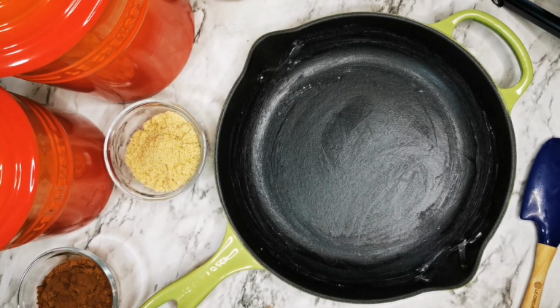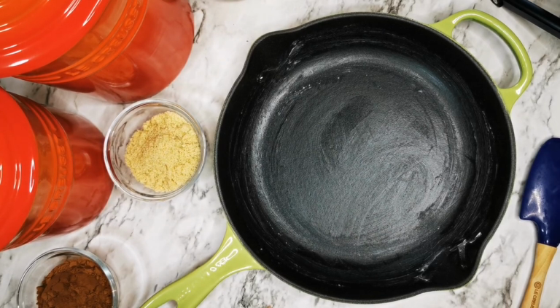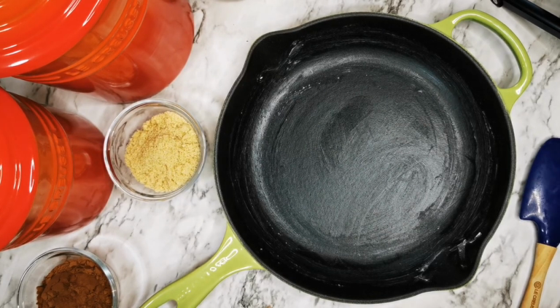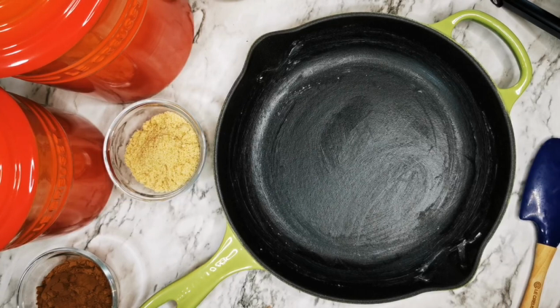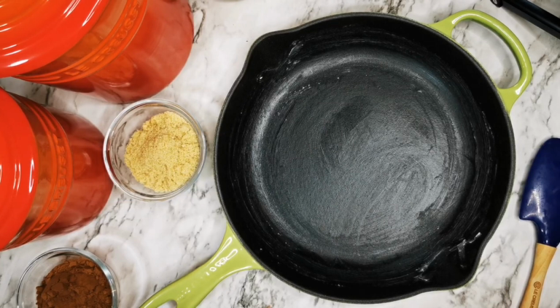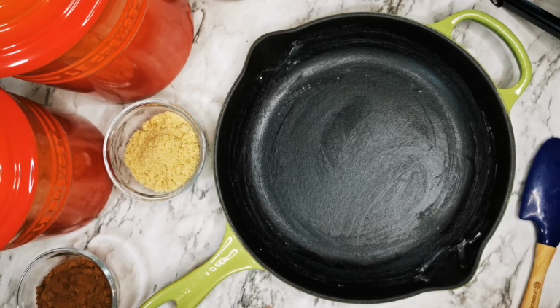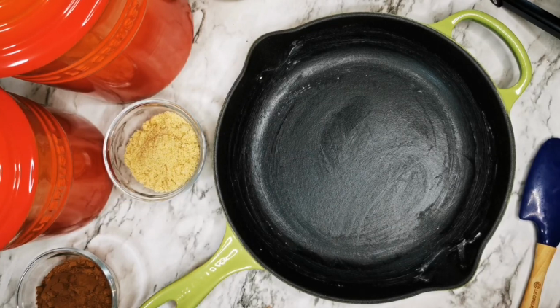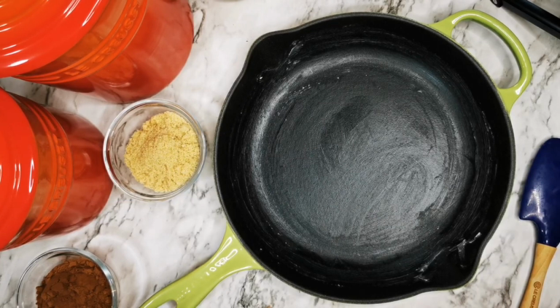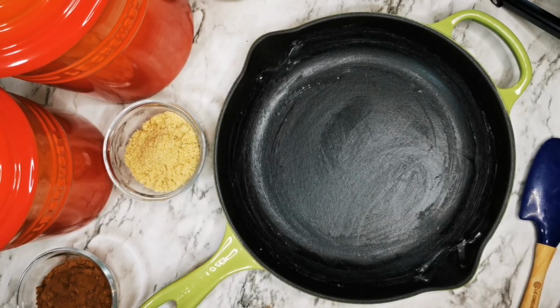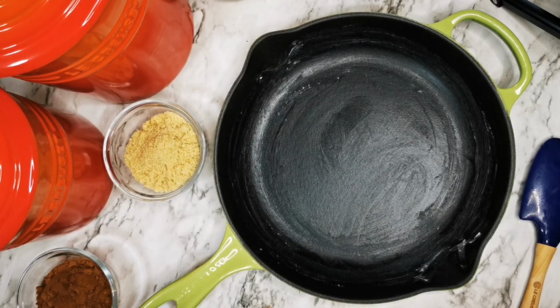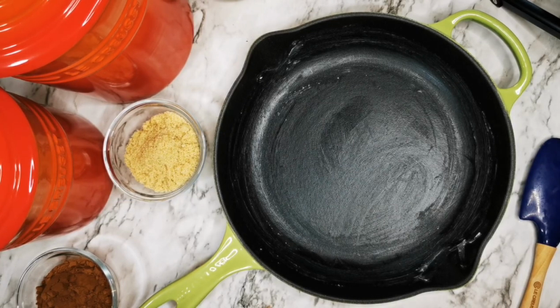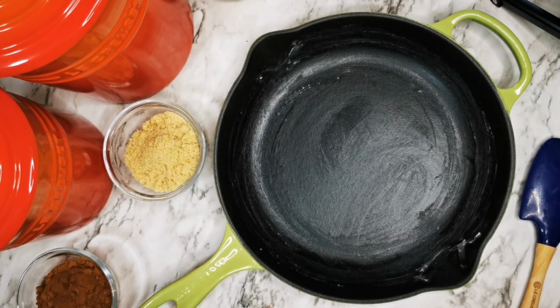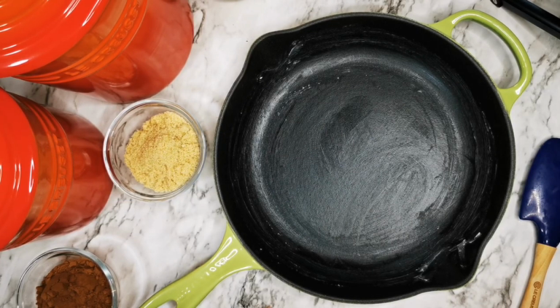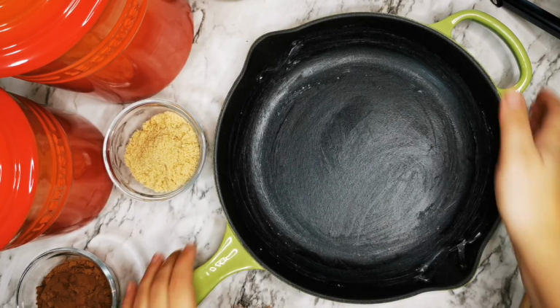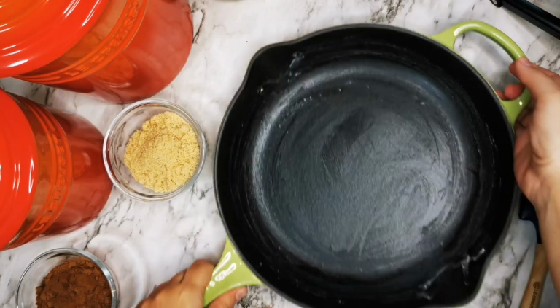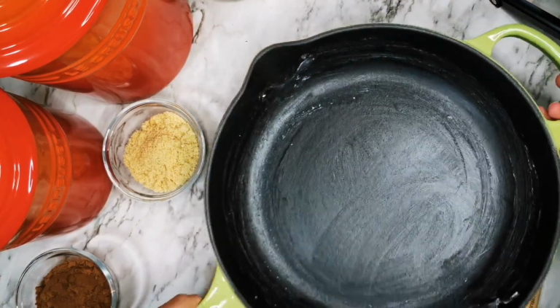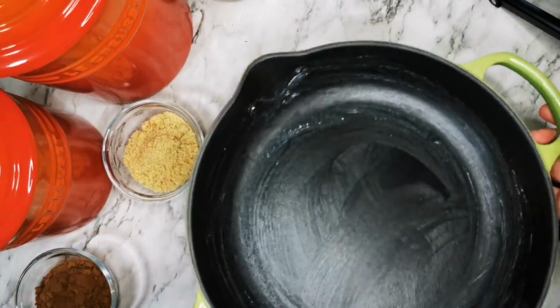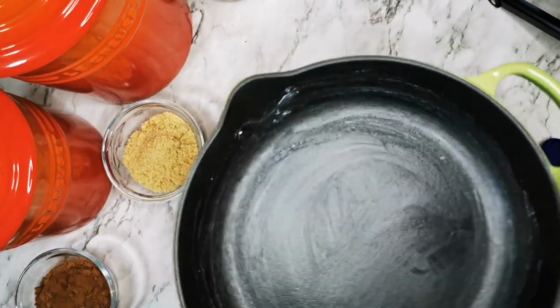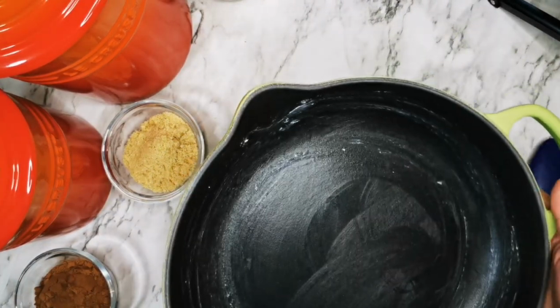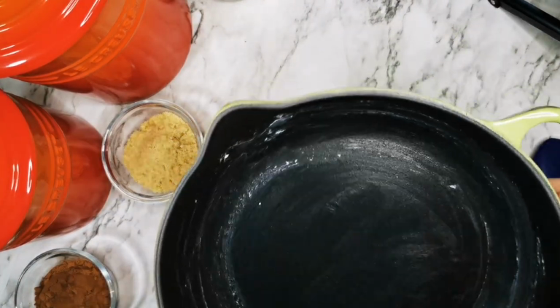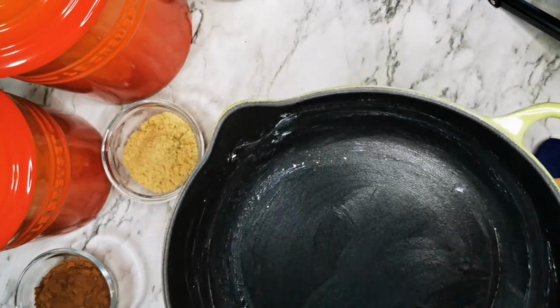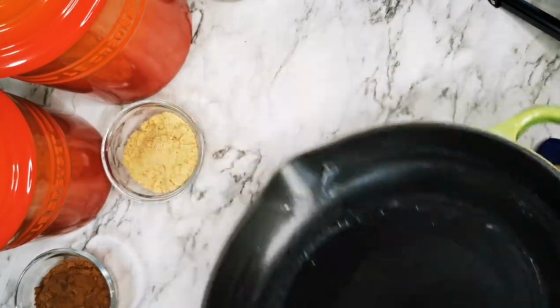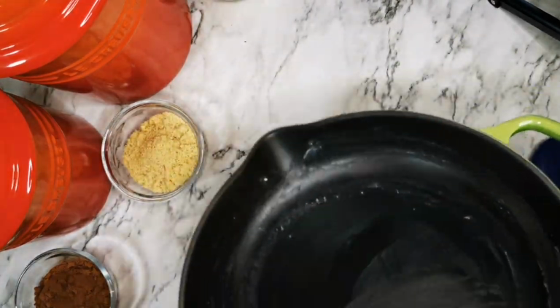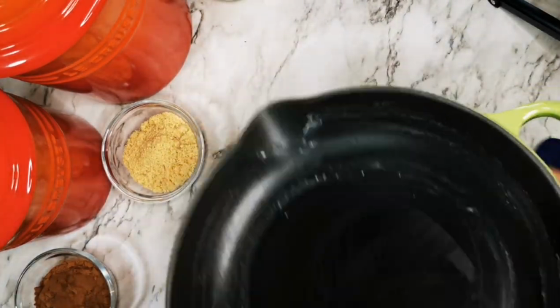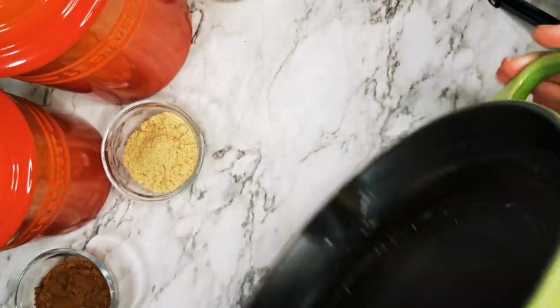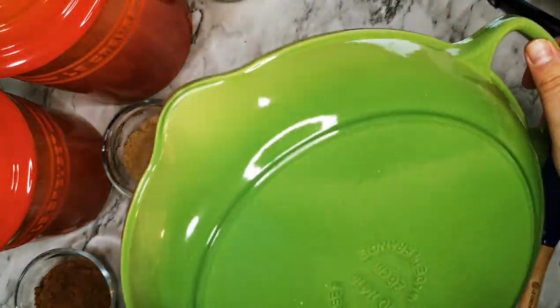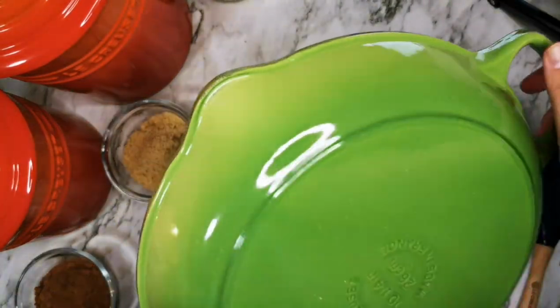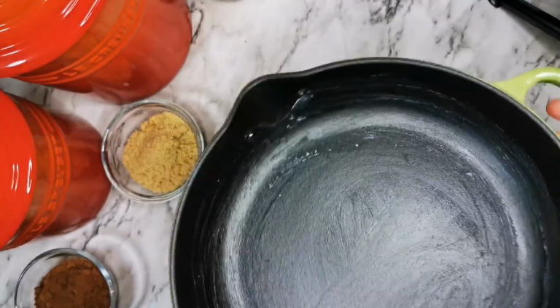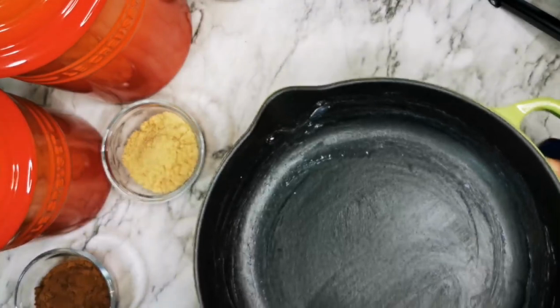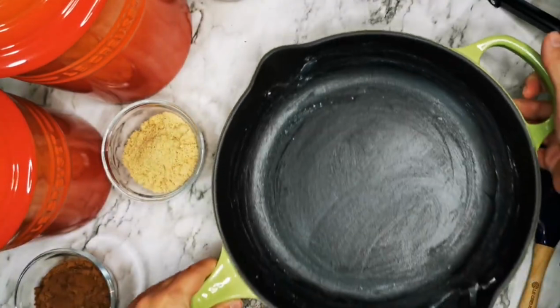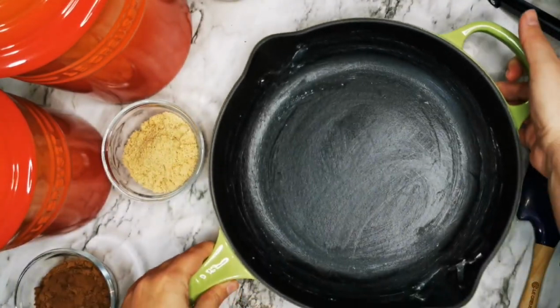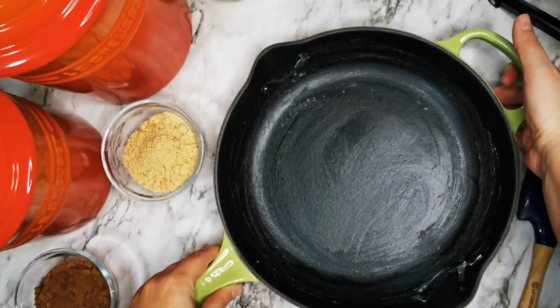Hi guys, welcome back to my channel. Today on the menu we have a chocolate skillet cake. For this I'm going to use a 10-inch cast iron skillet from Le Creuset in color palm — it's already greased.